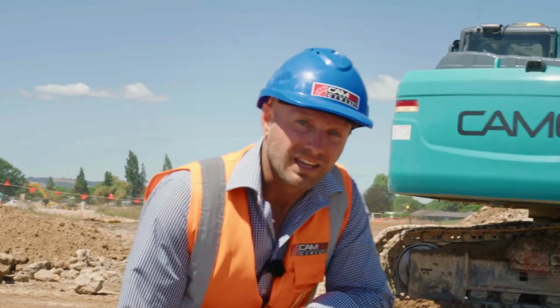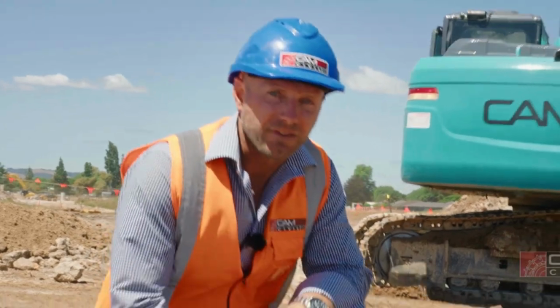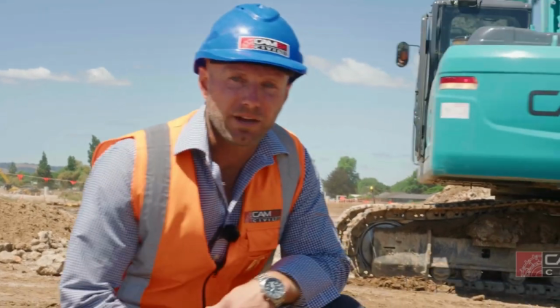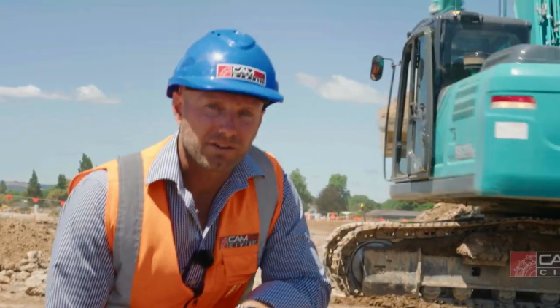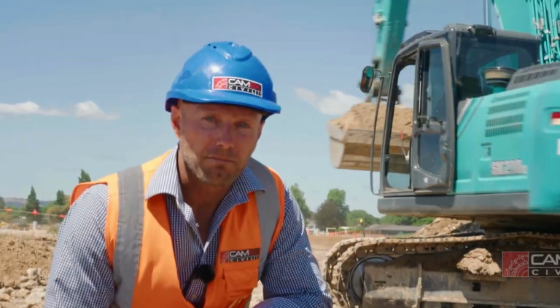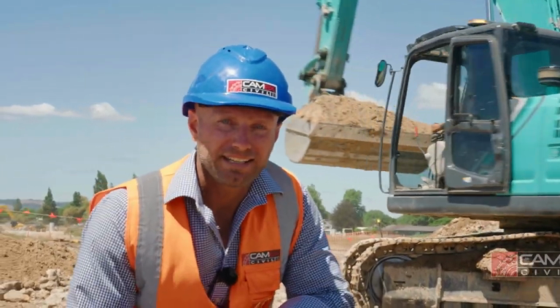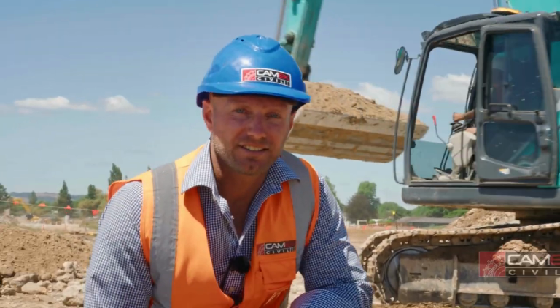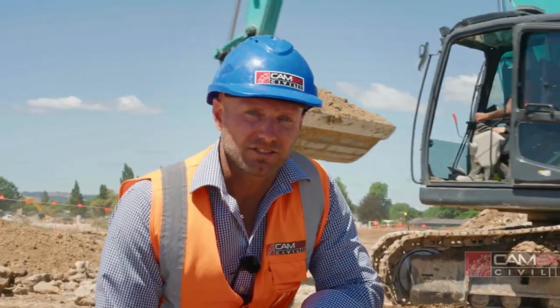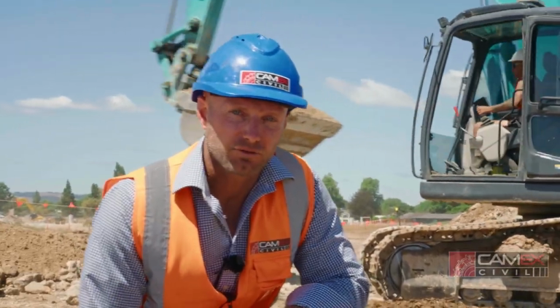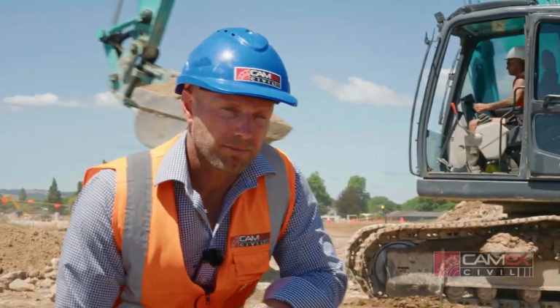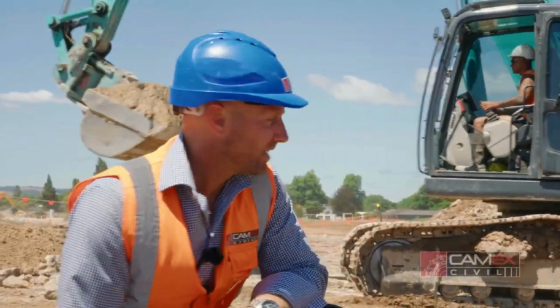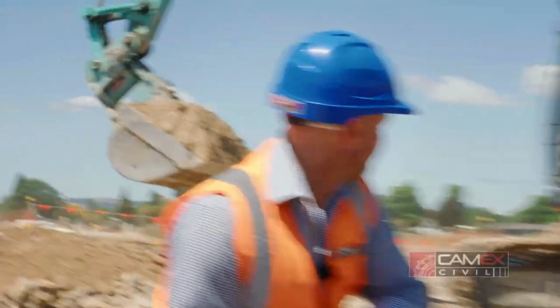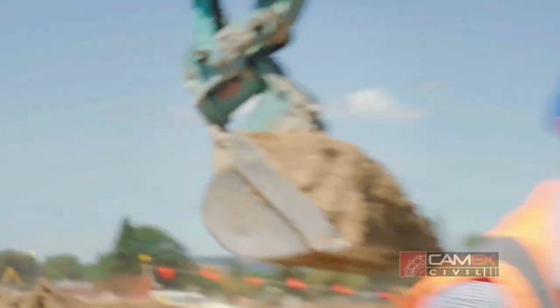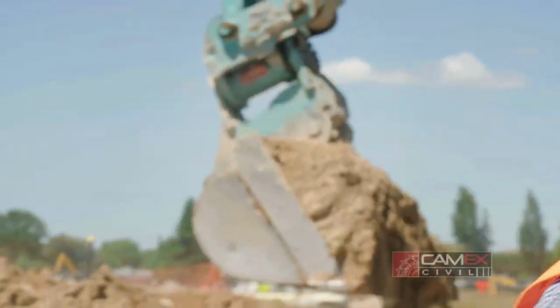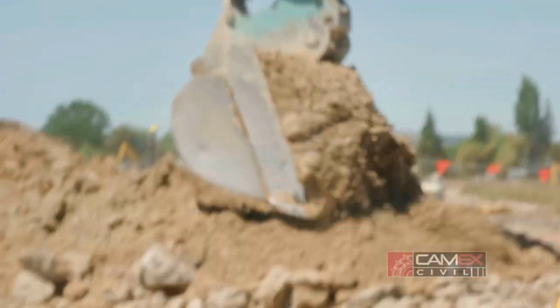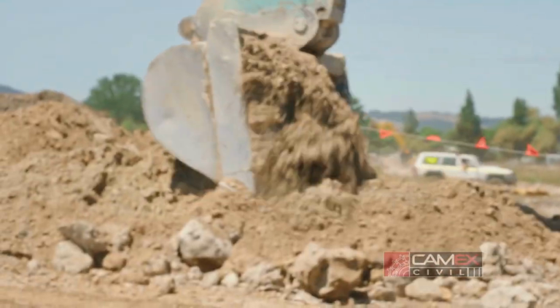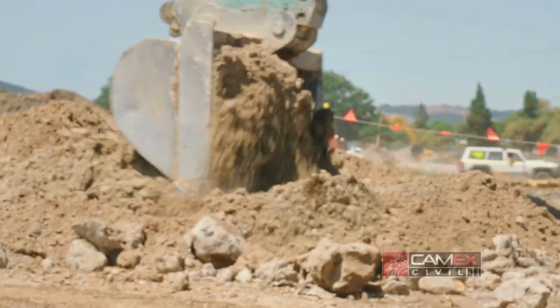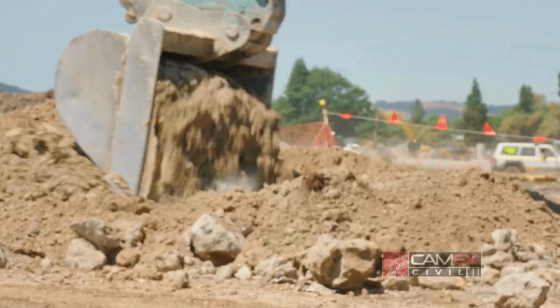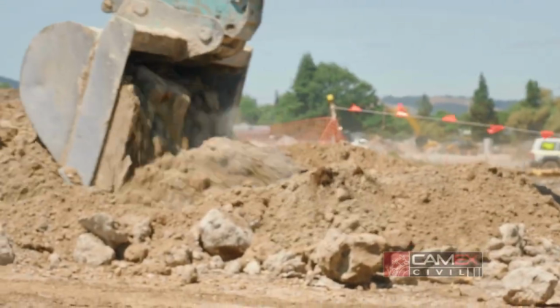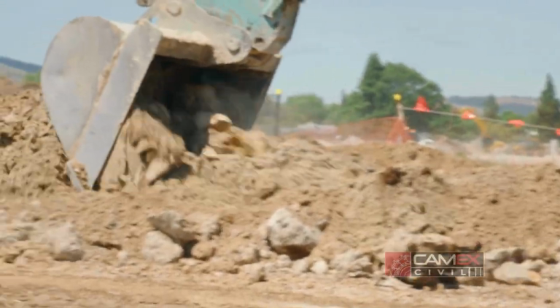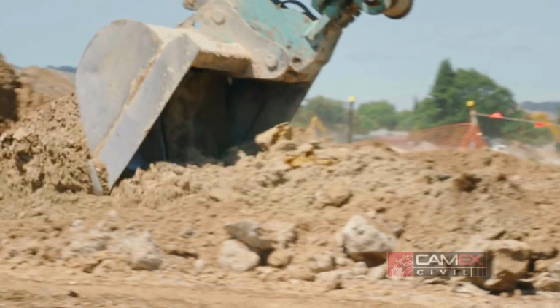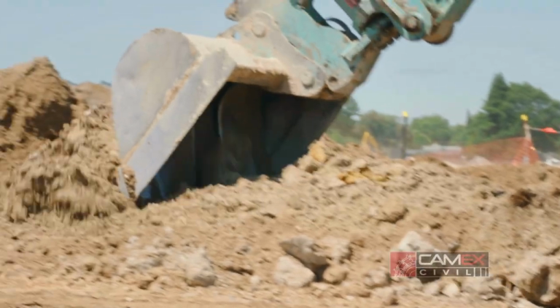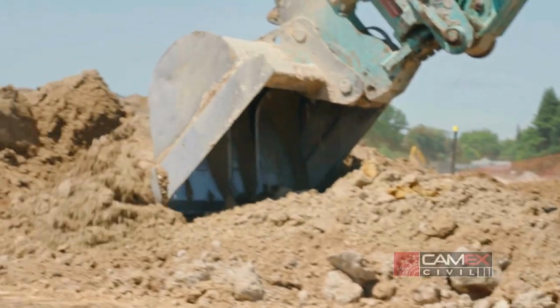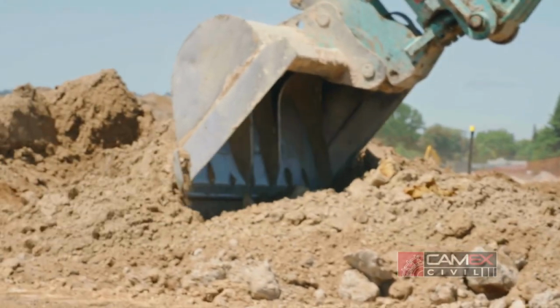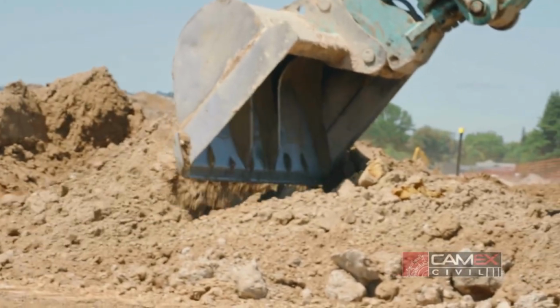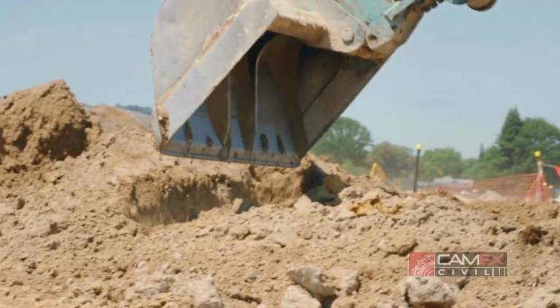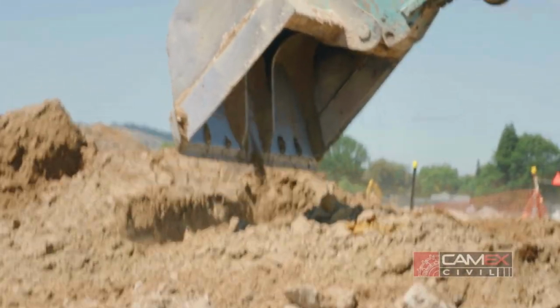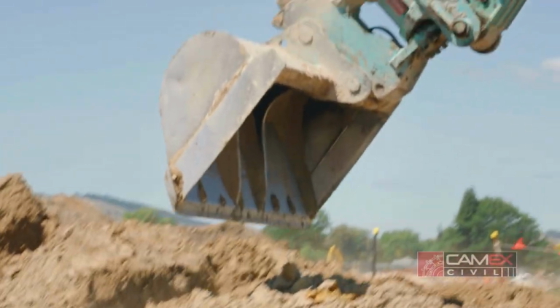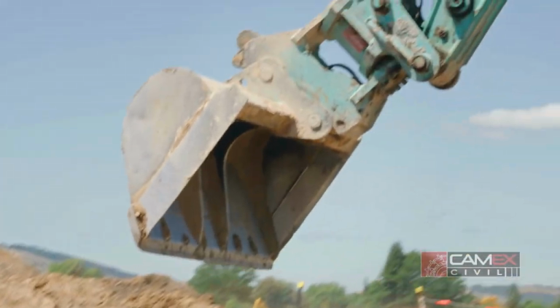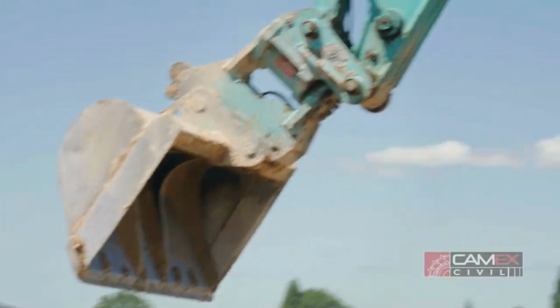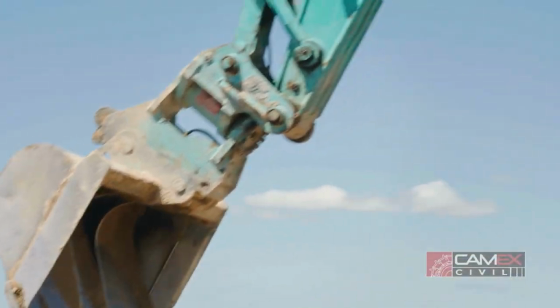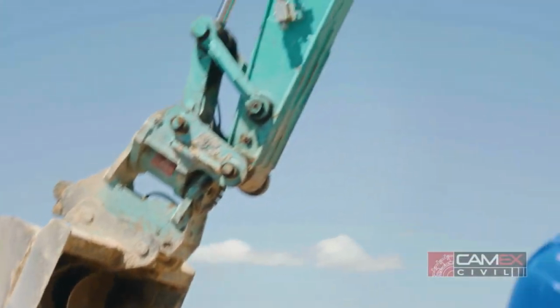Here we have one of our mighty diggers in its natural habitat. Majestic creatures though they are, they do have a lot of blind spots, so best to stay clear of all heavy machinery.